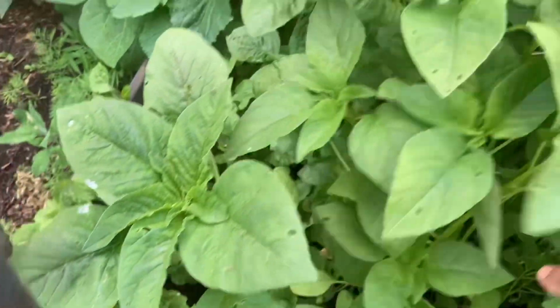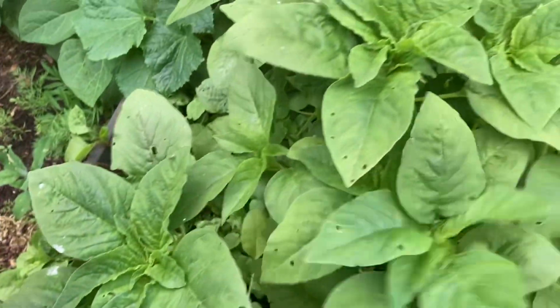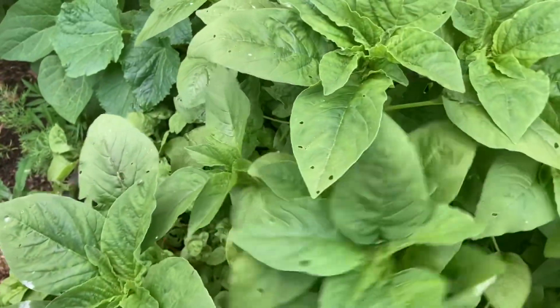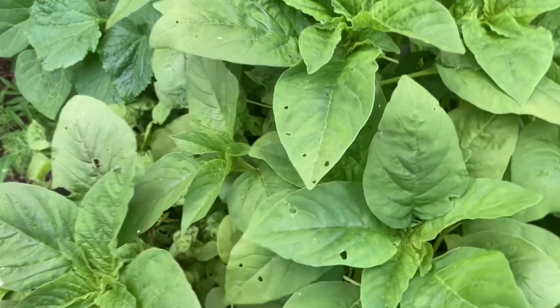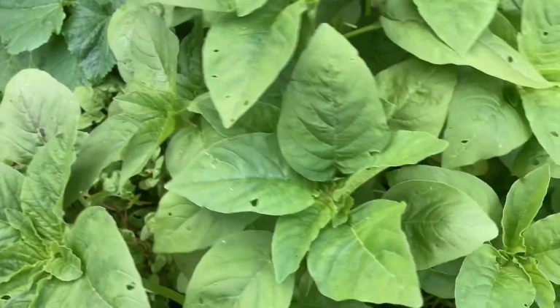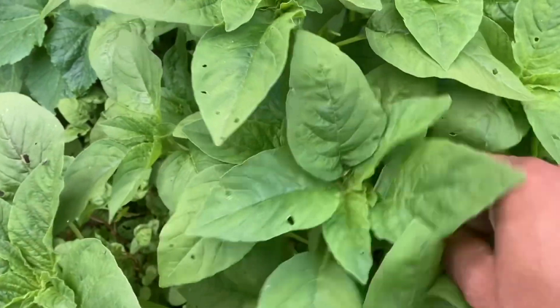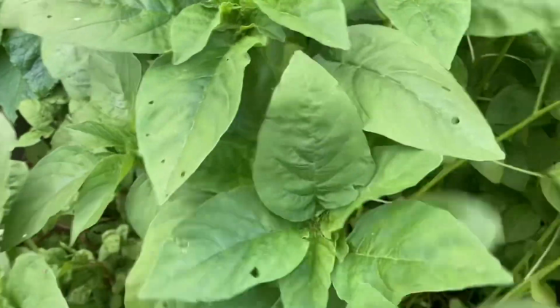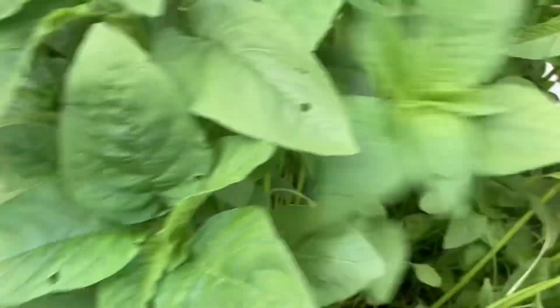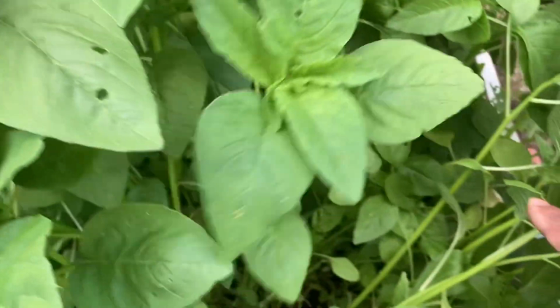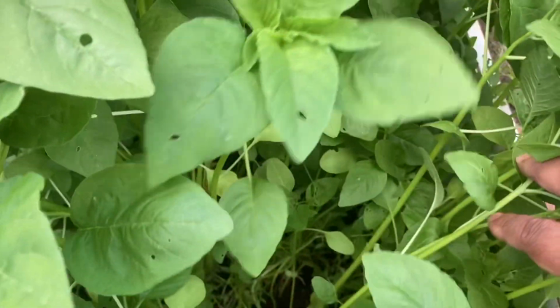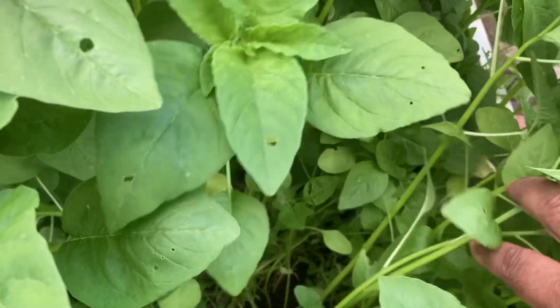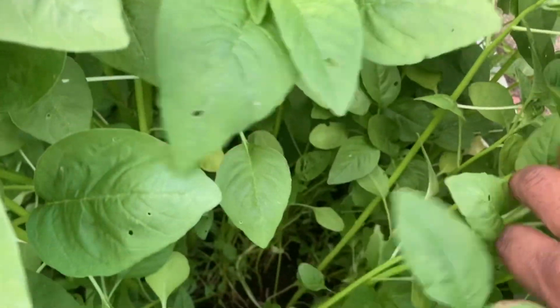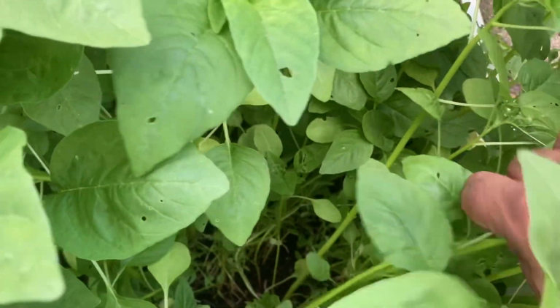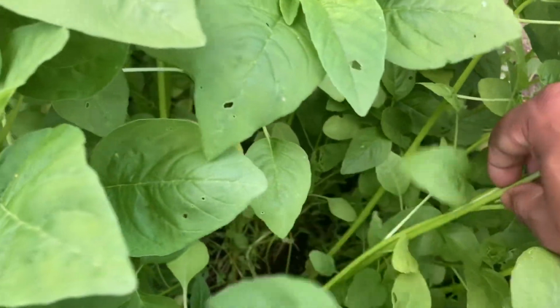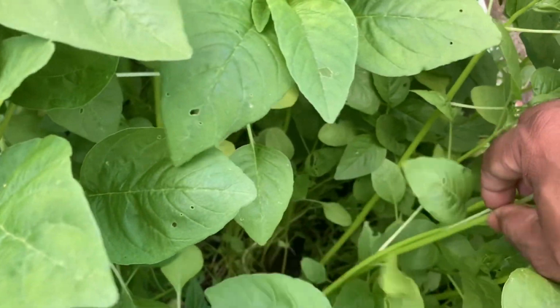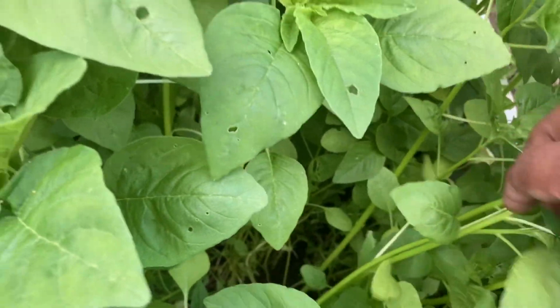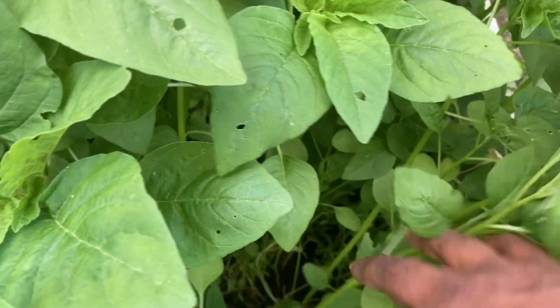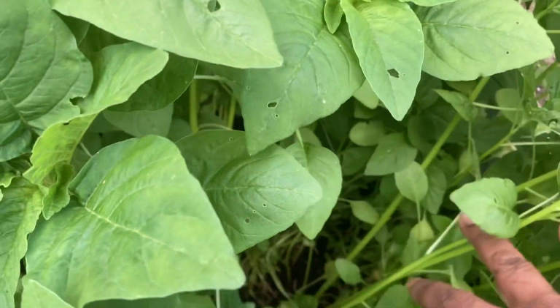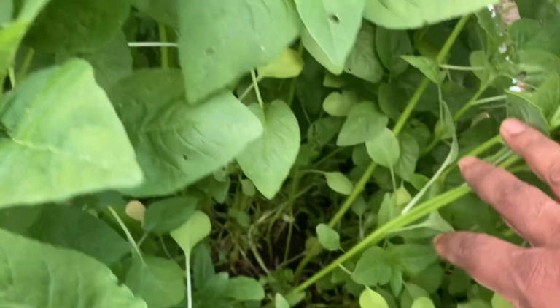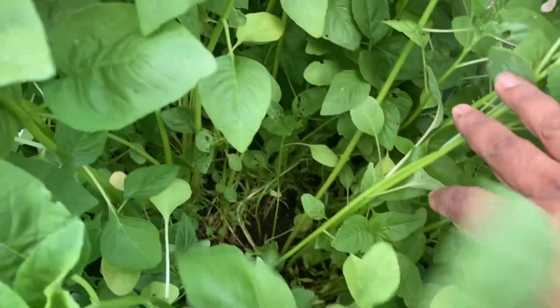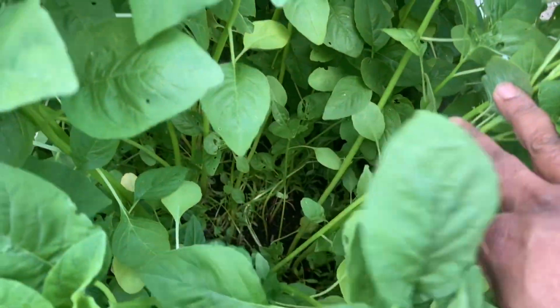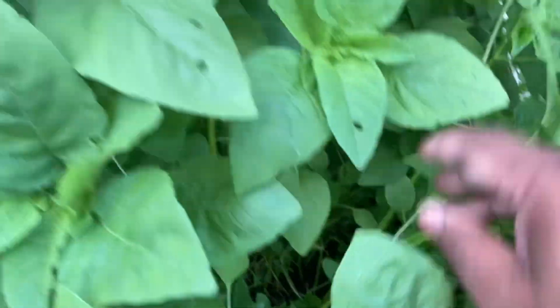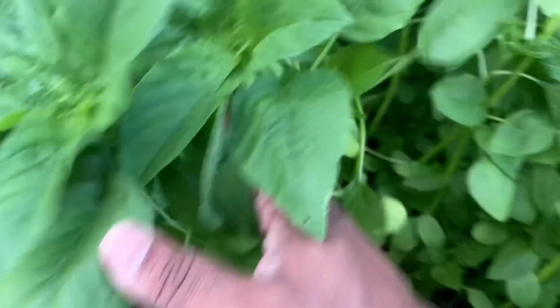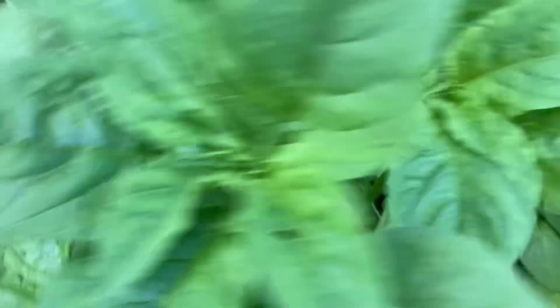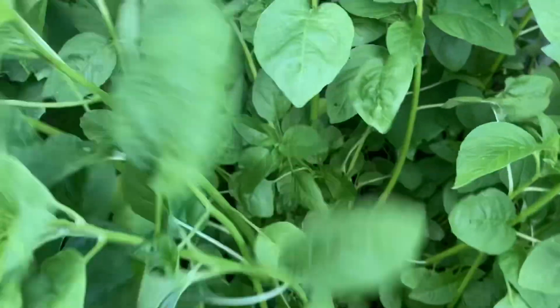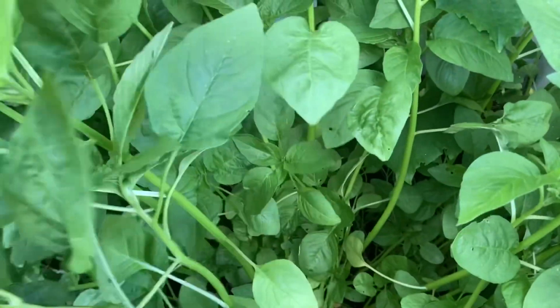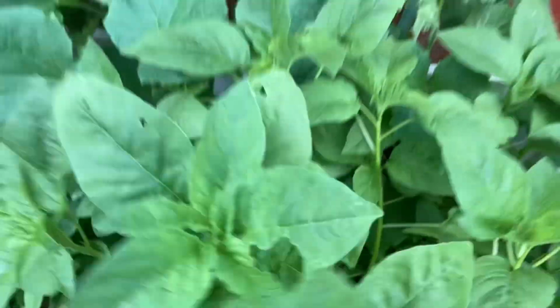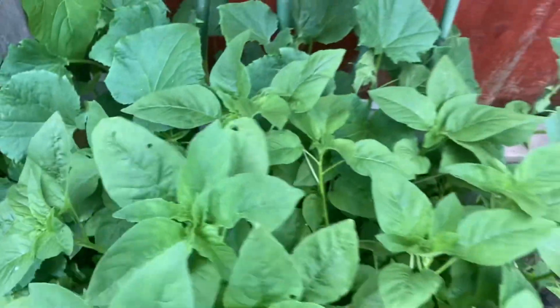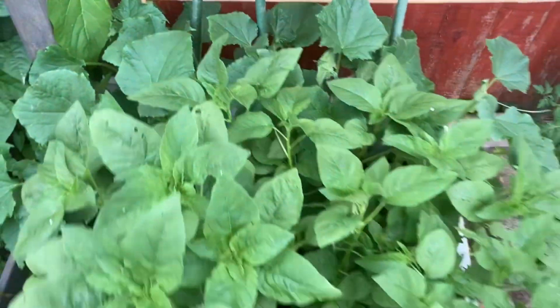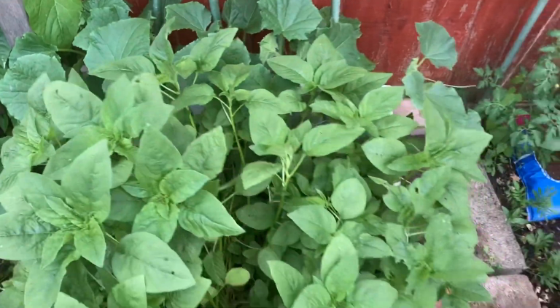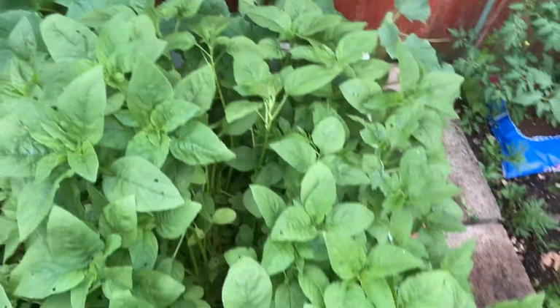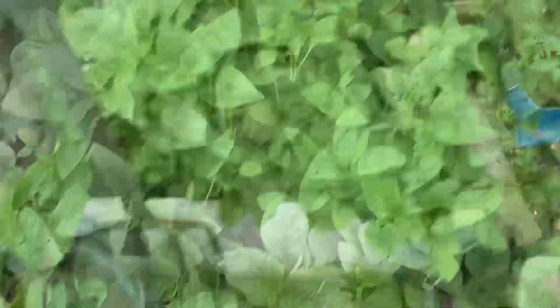These are dugi plants. You basically cook and eat the stem, not the leaves. These are really nice as well — you've got lots of dugi growing here.